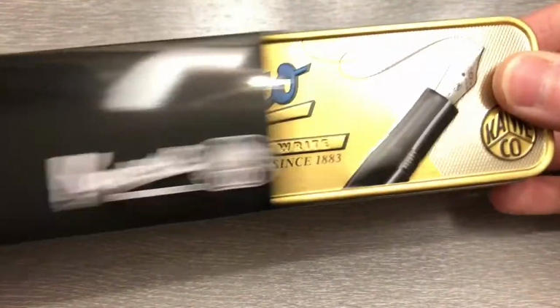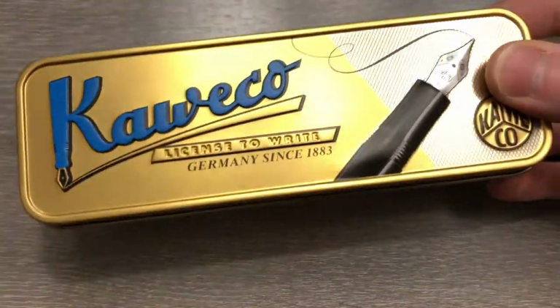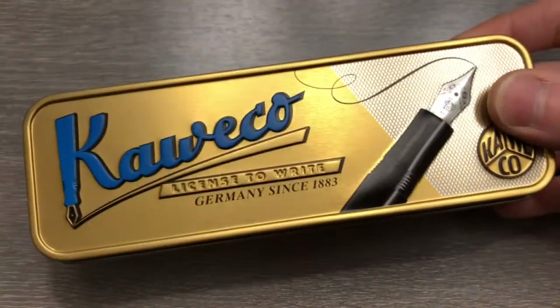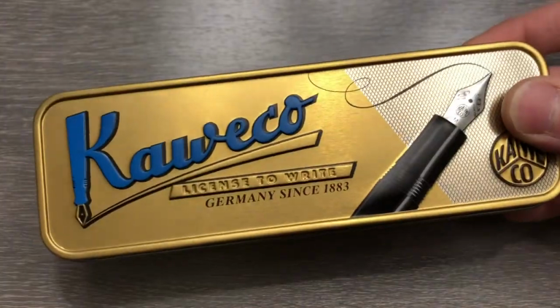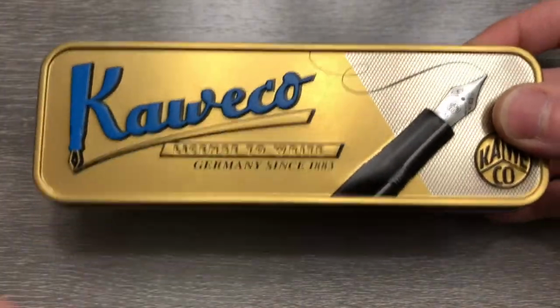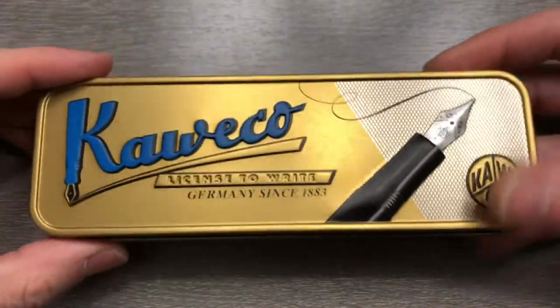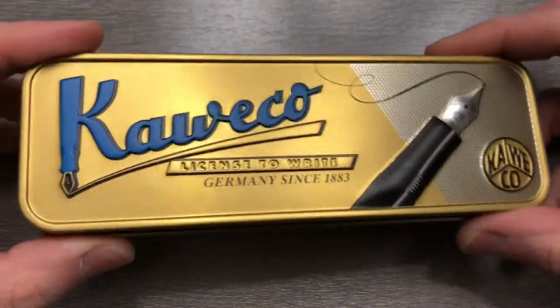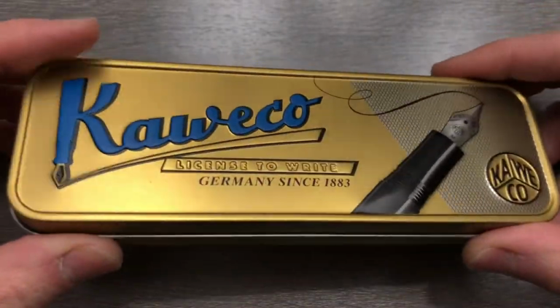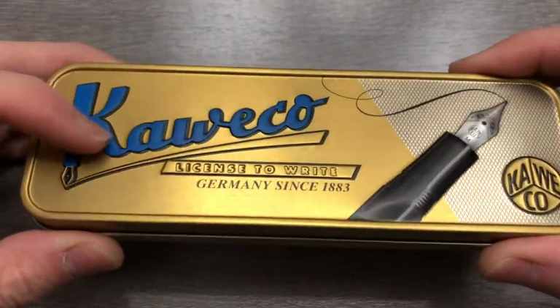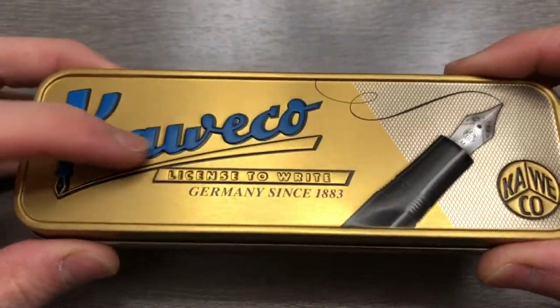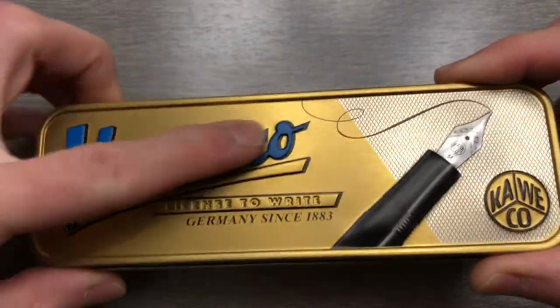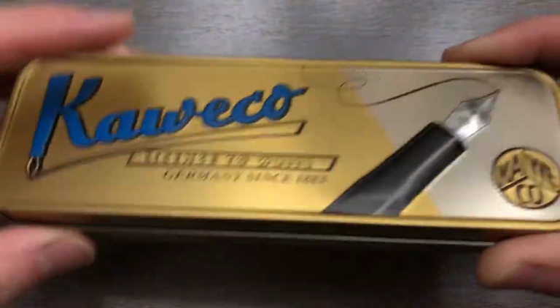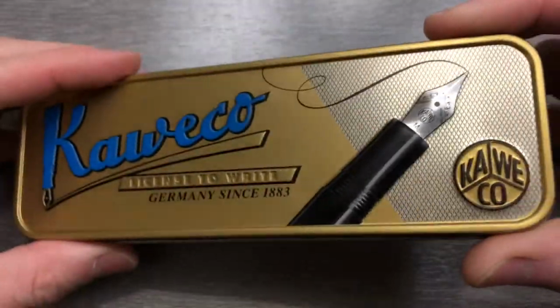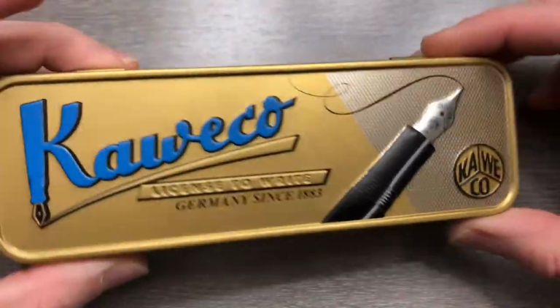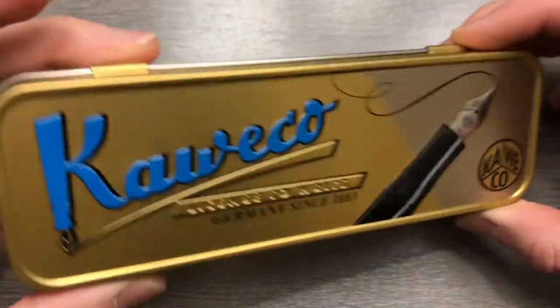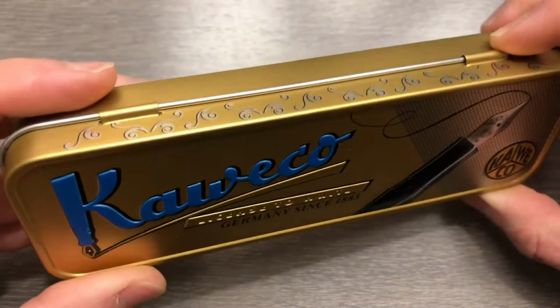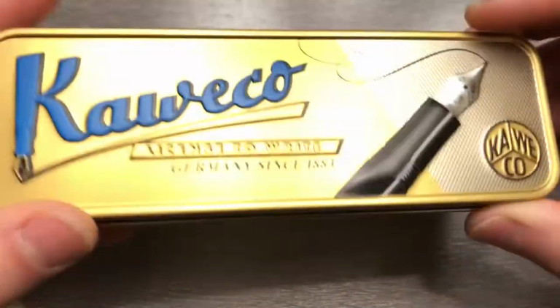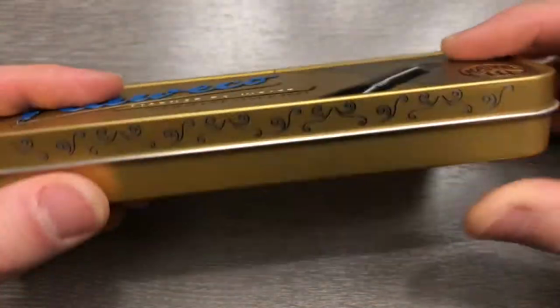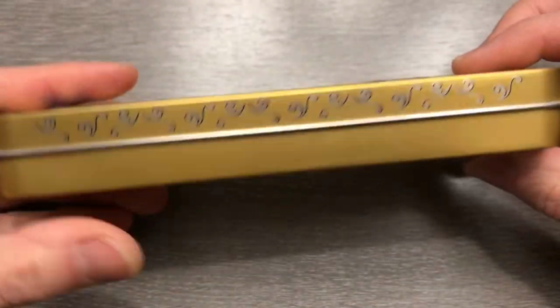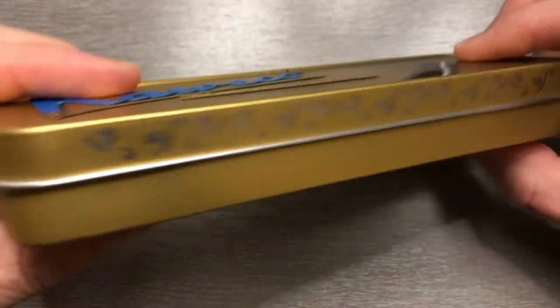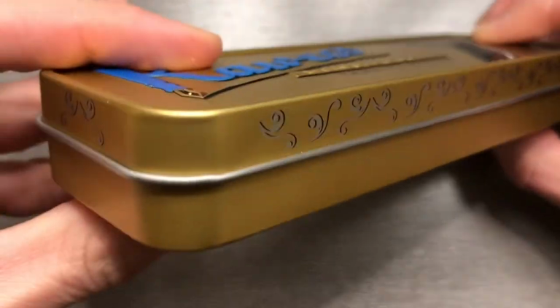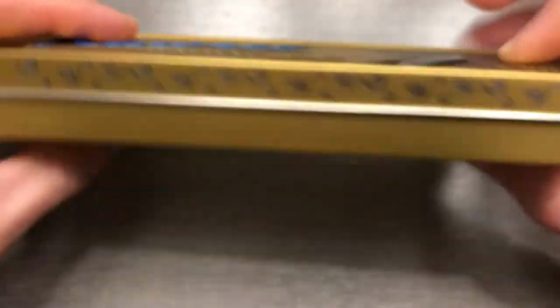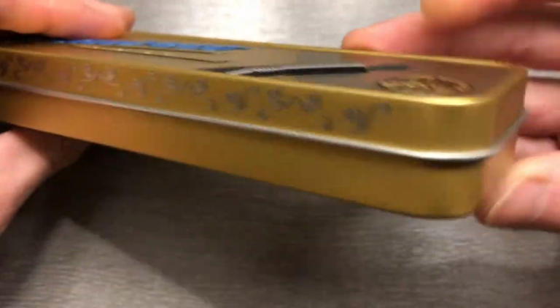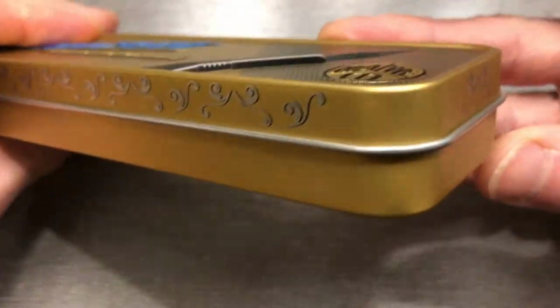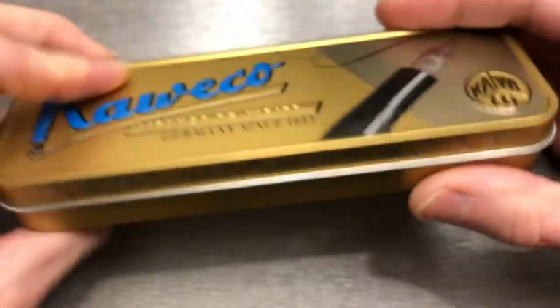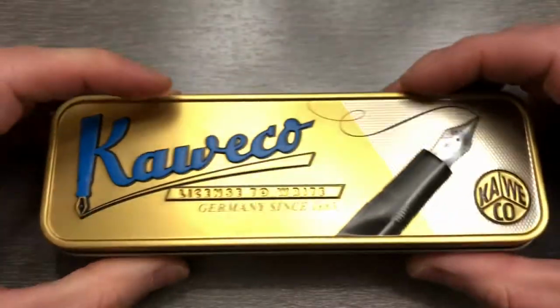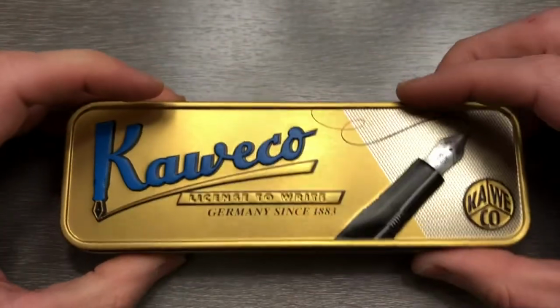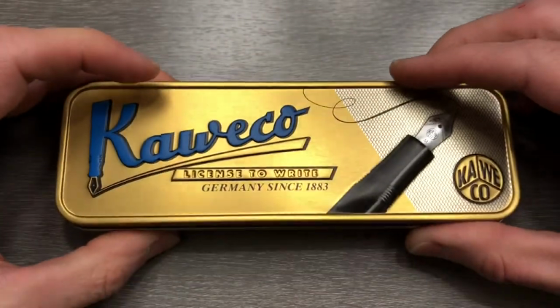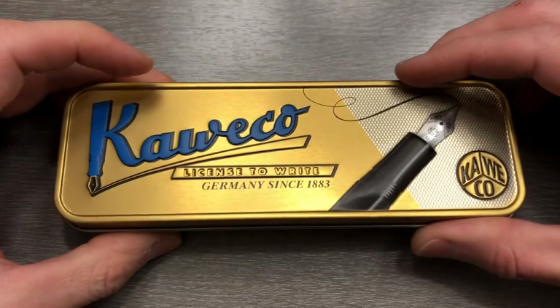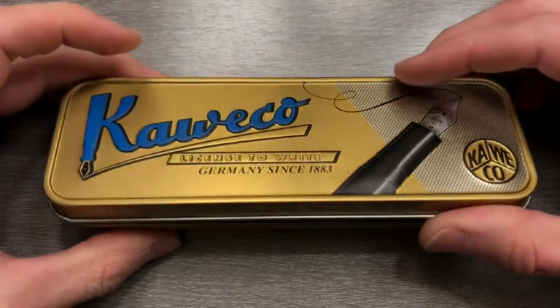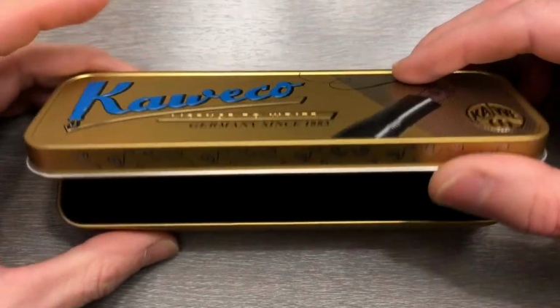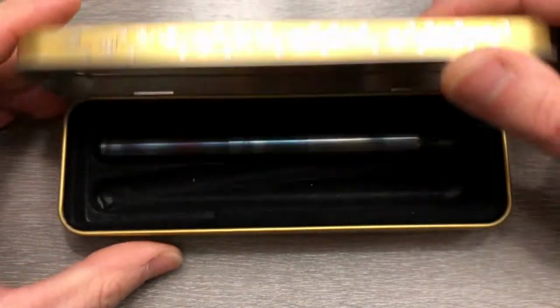You can hear it flopping around in there. It comes in this really cool tin. So if you're into tins, definitely get yourself a Kaveco fountain pen.